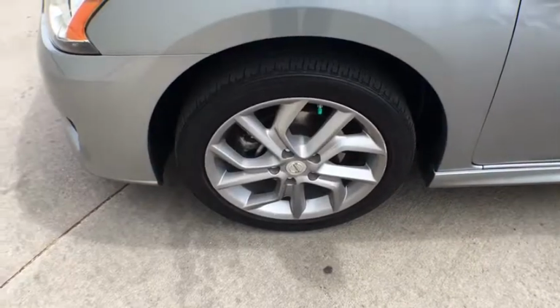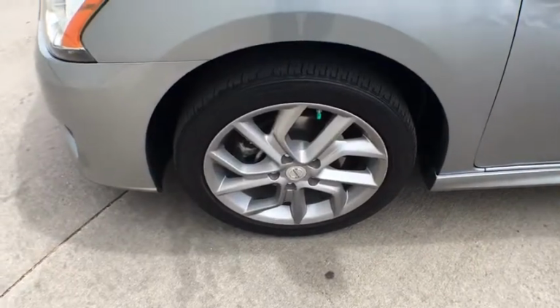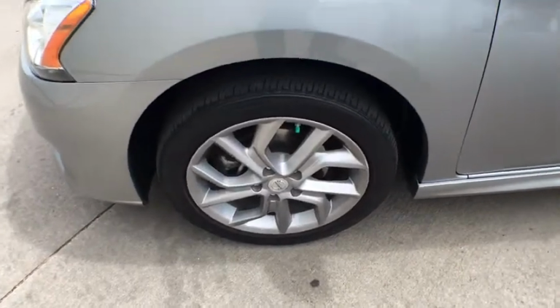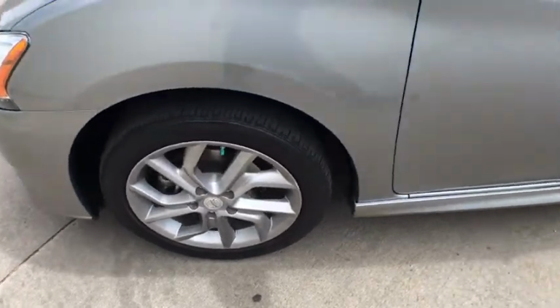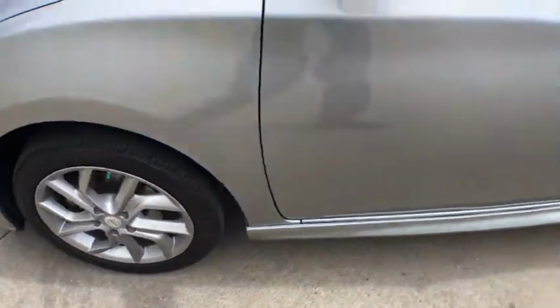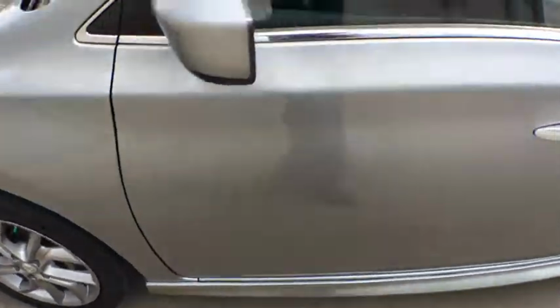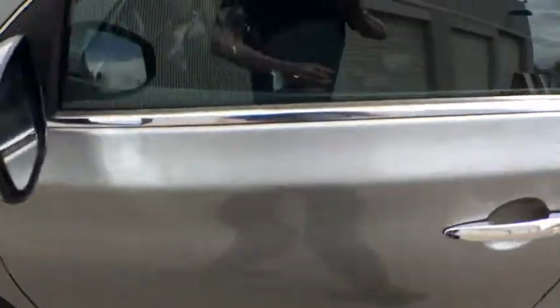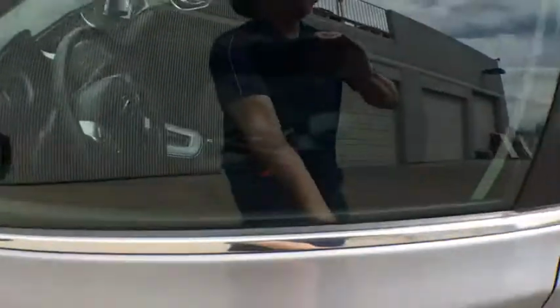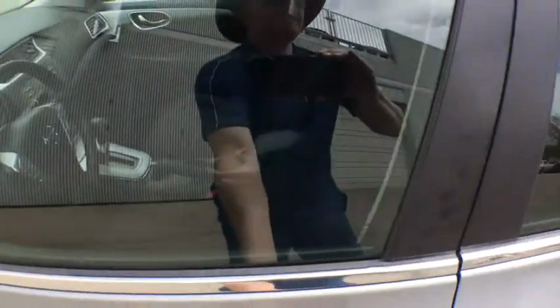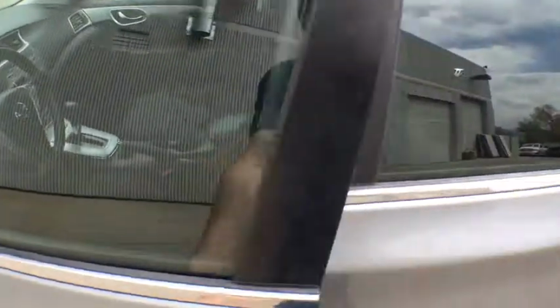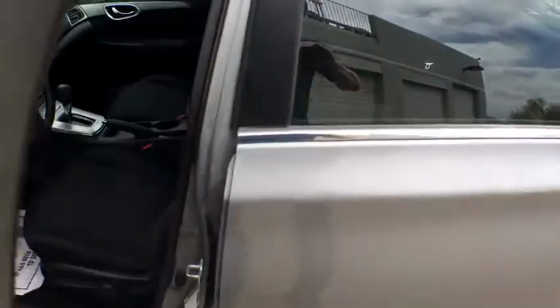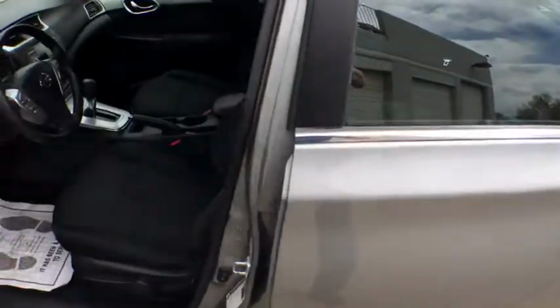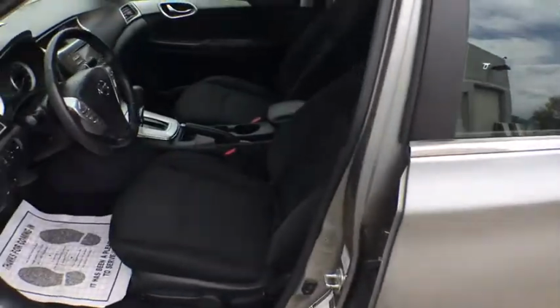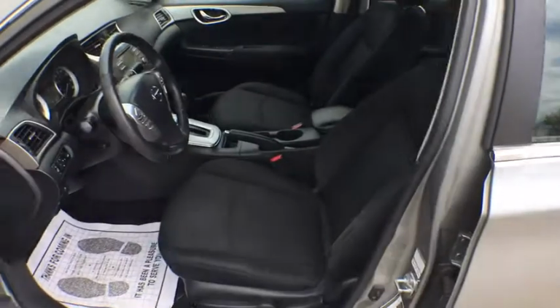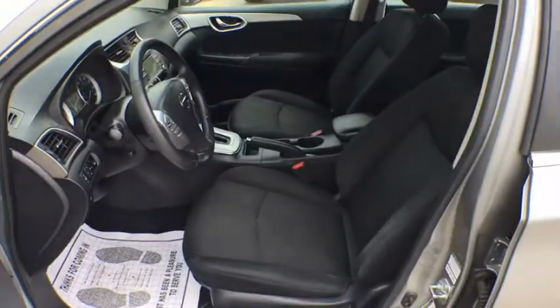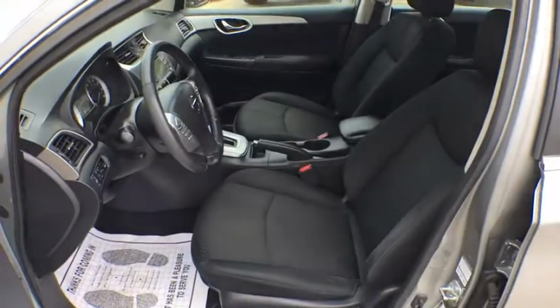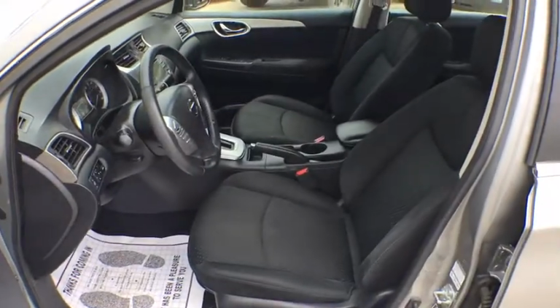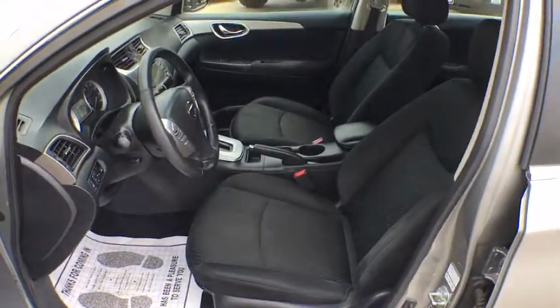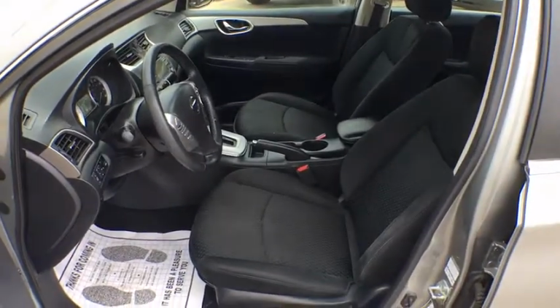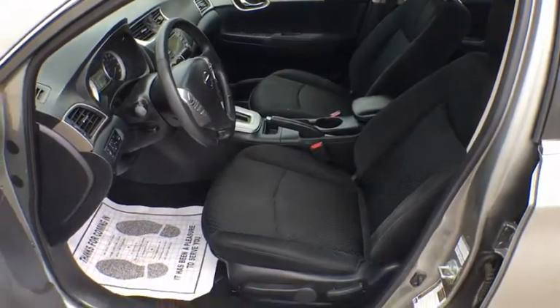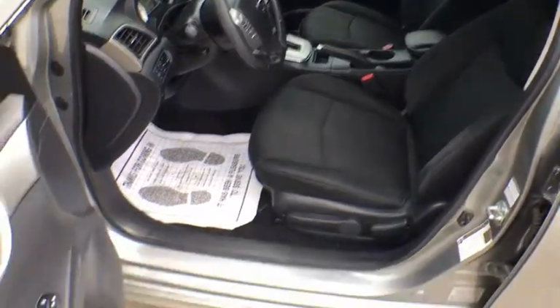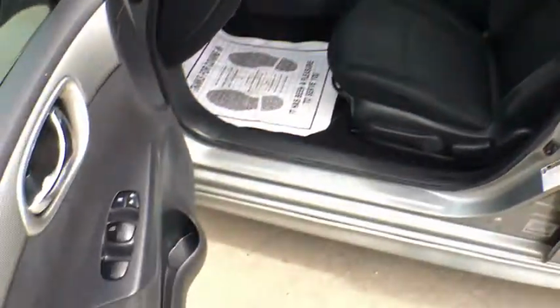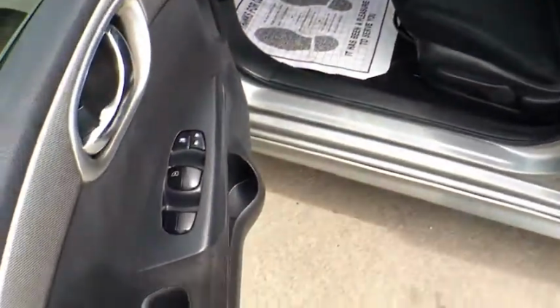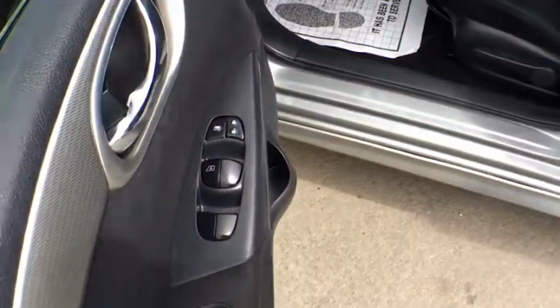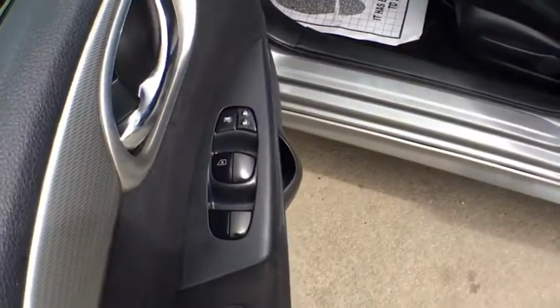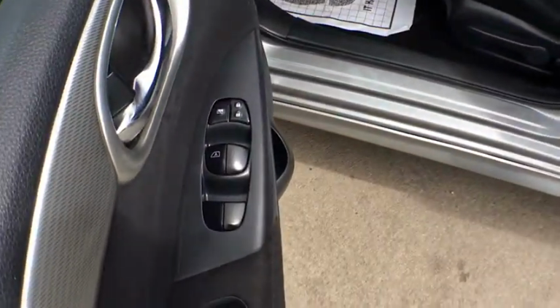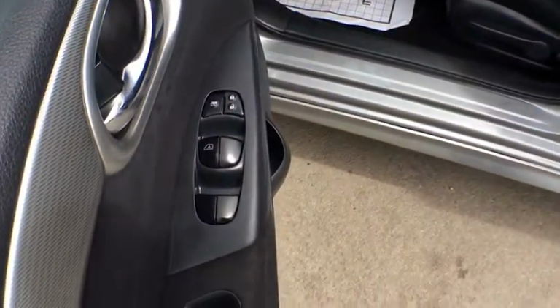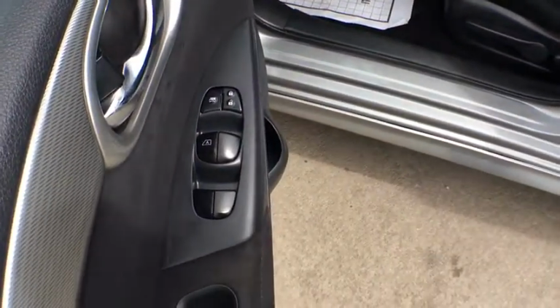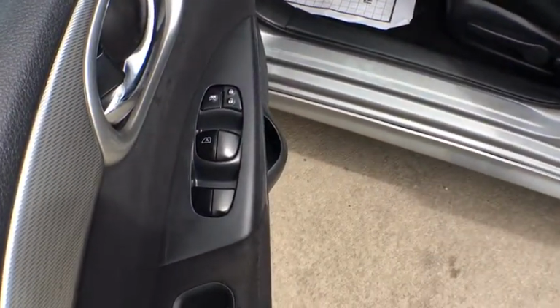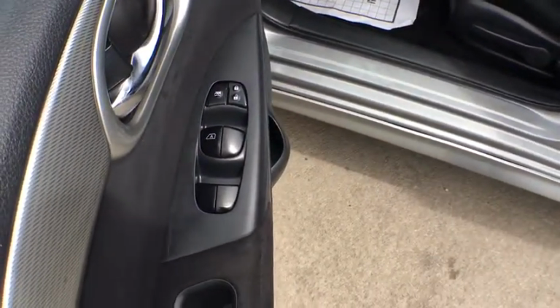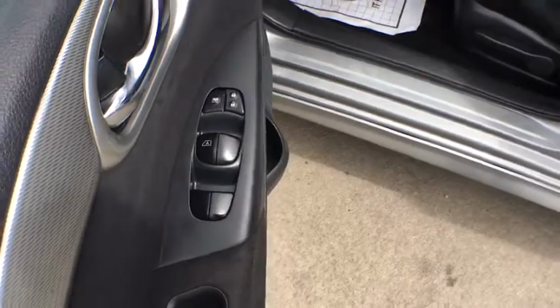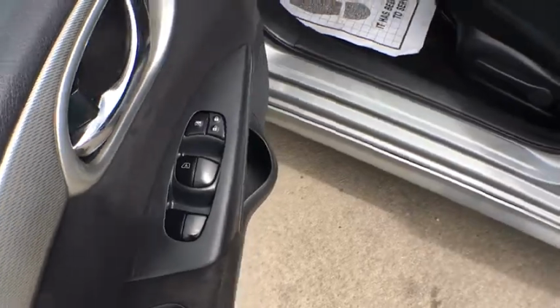Trip computer, child safety locks, bucket seats, power windows, power door locks, passenger airbag, intermittent wipers, auxiliary audio input.